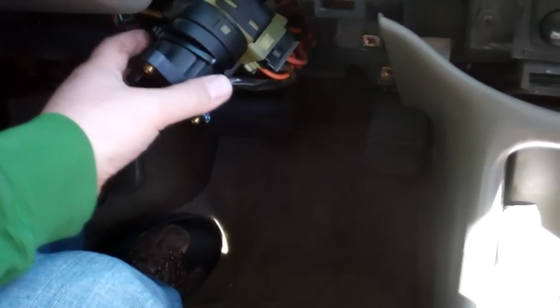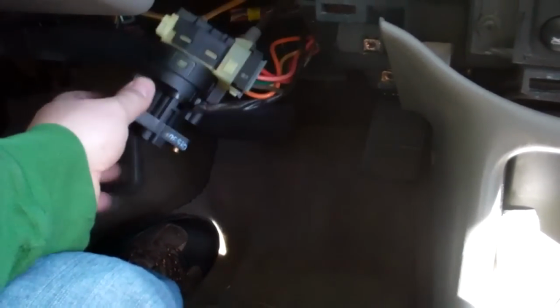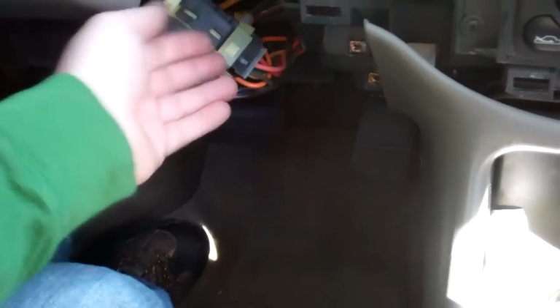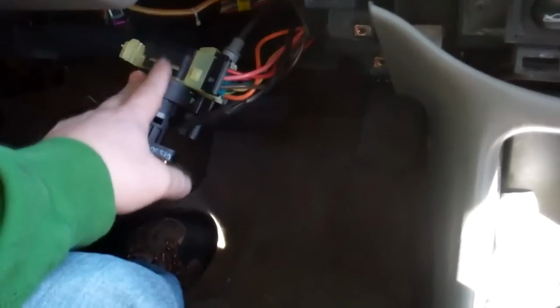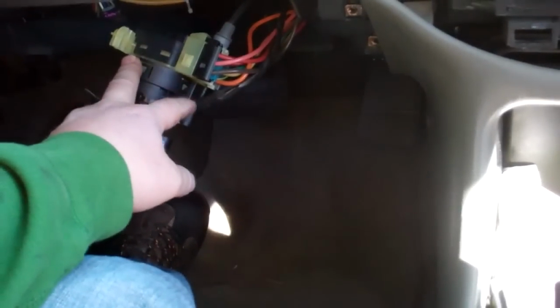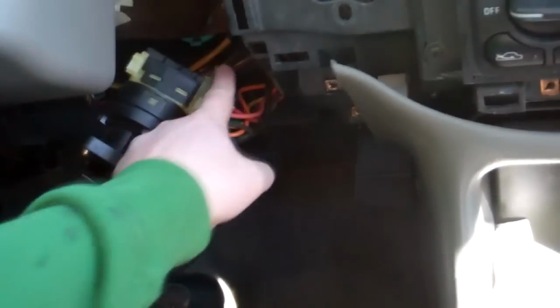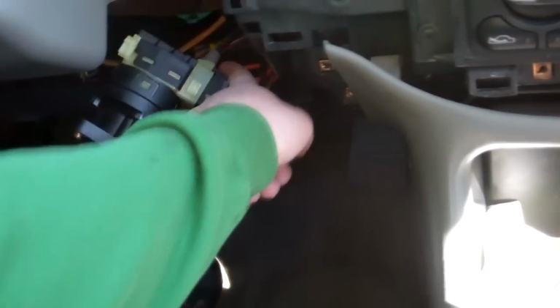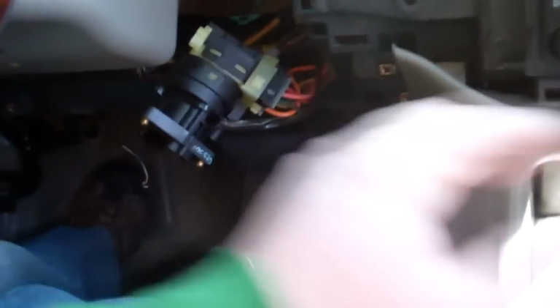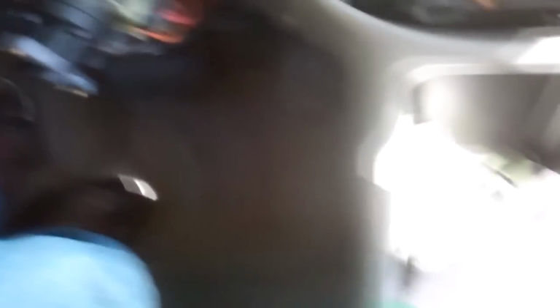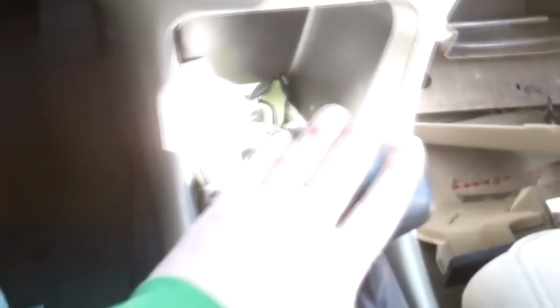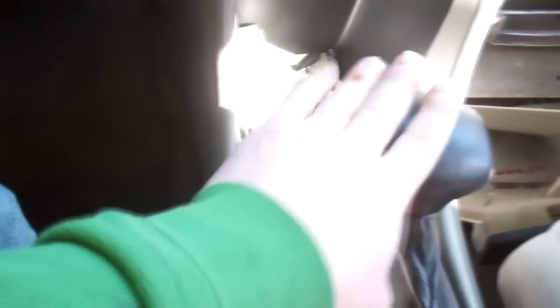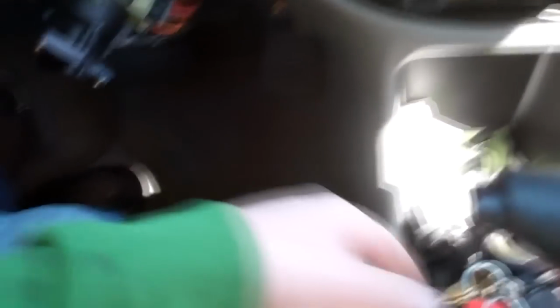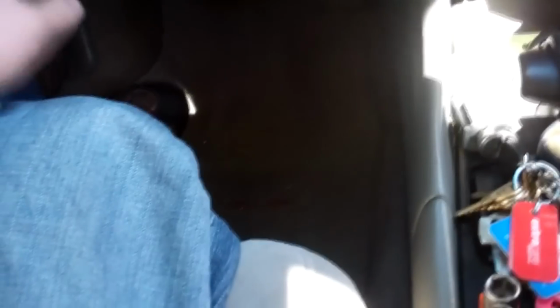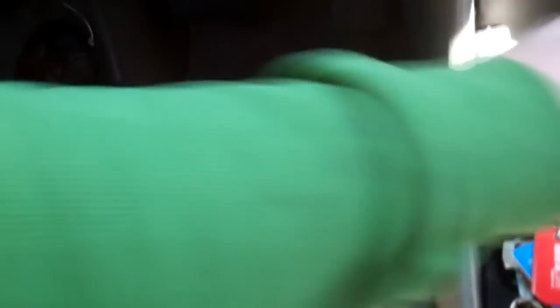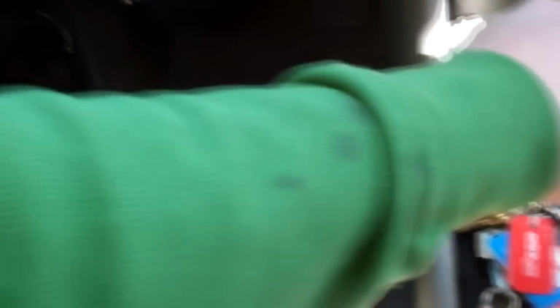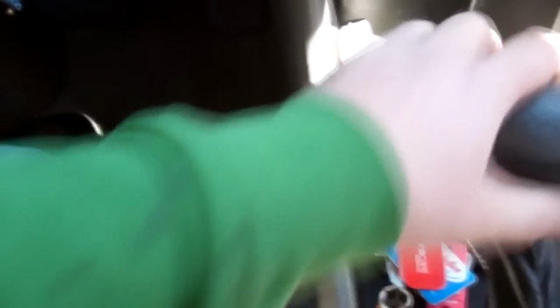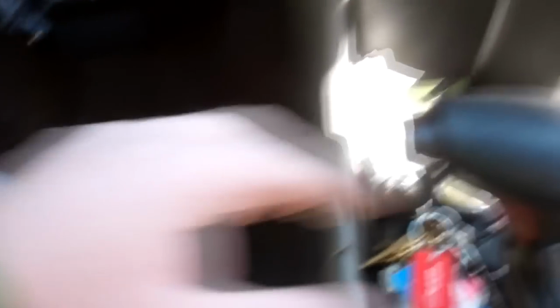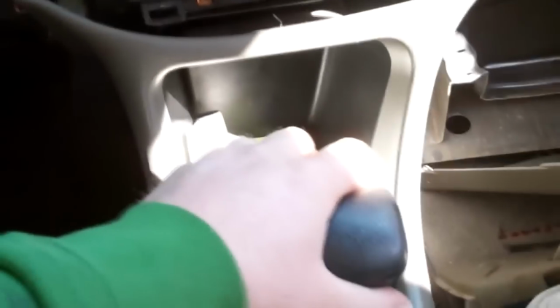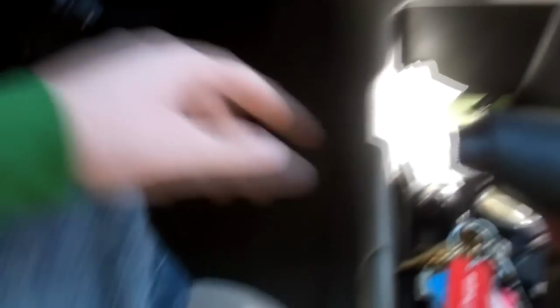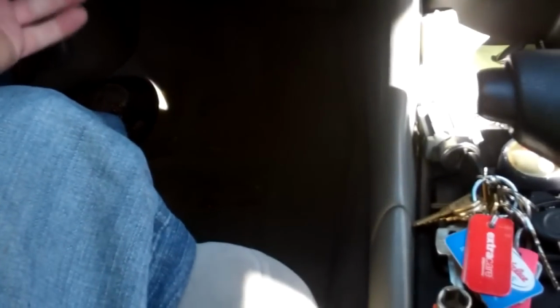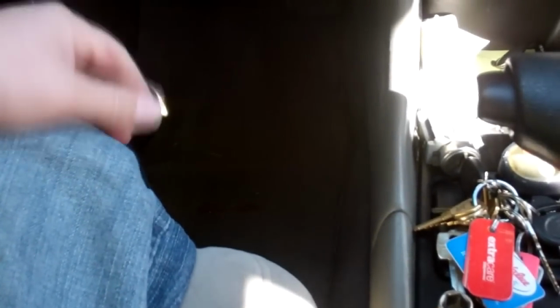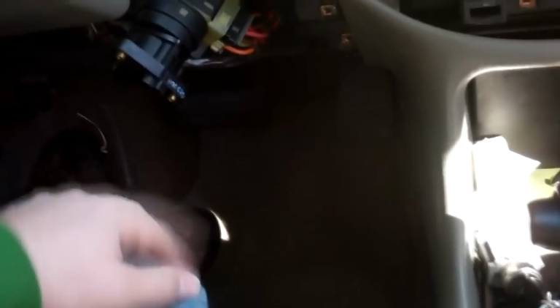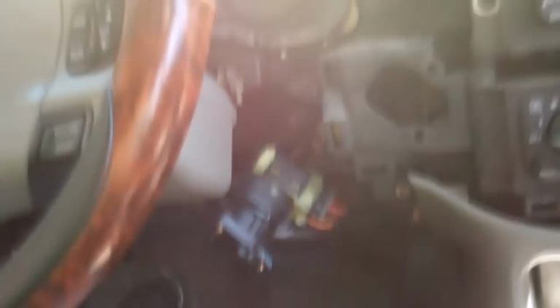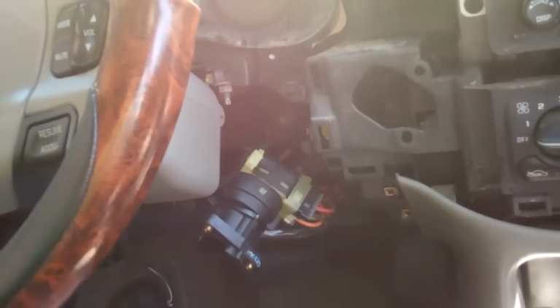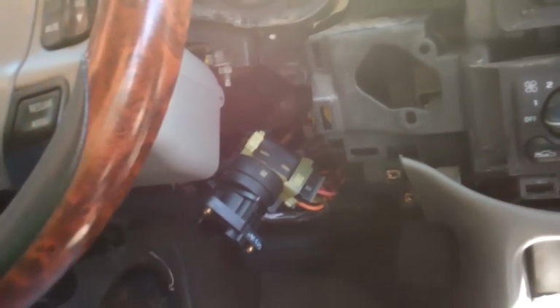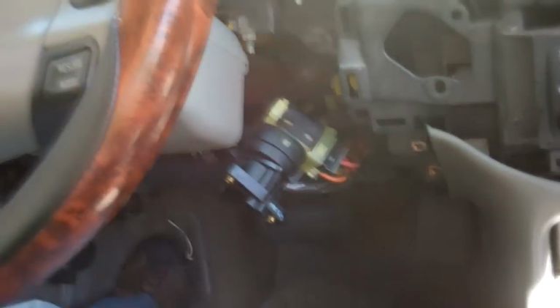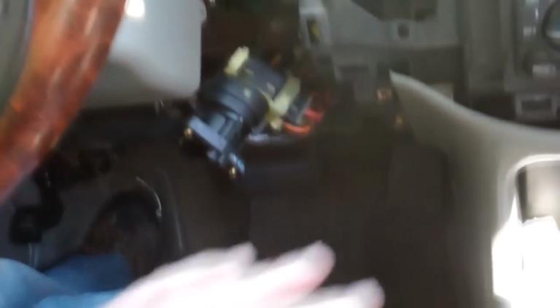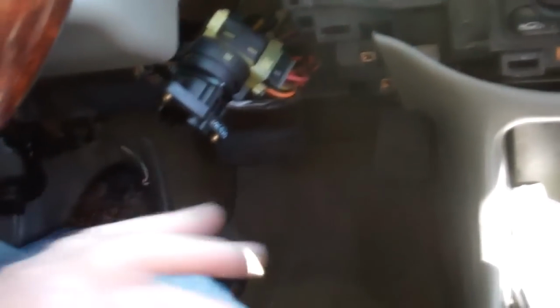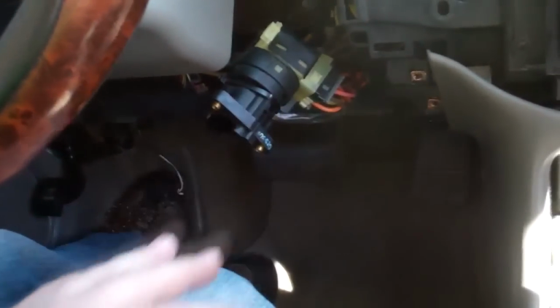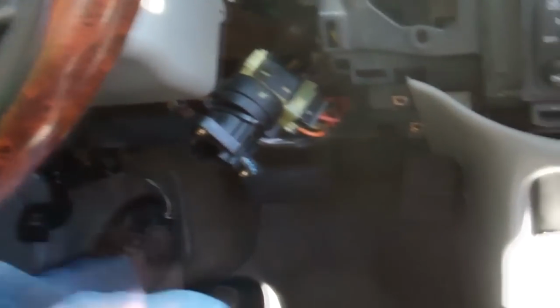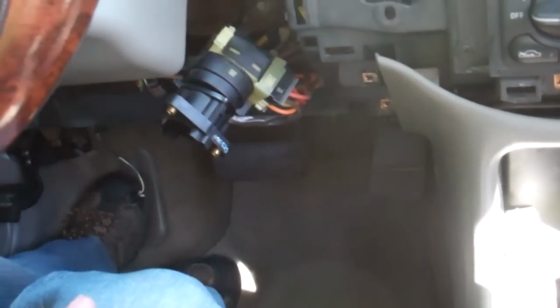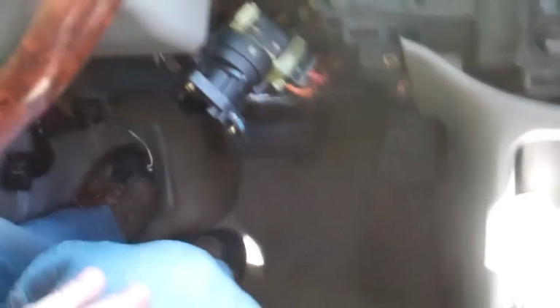I also need to undo these connectors and this cable, which goes to the shifter so that when it's in park you can't pull it out of gear — that's the safety. So let me get this pulled apart and I'll show you the rest of it.